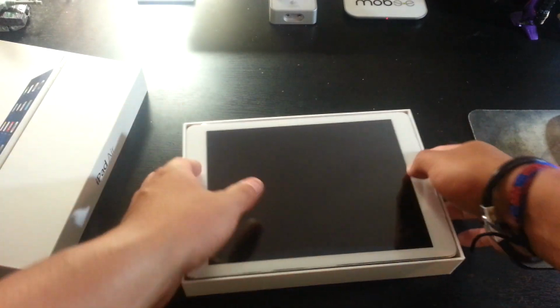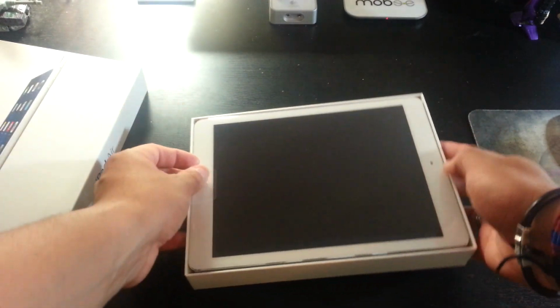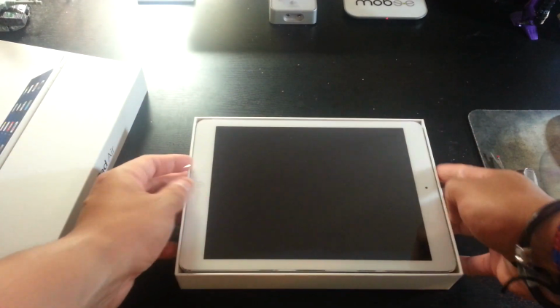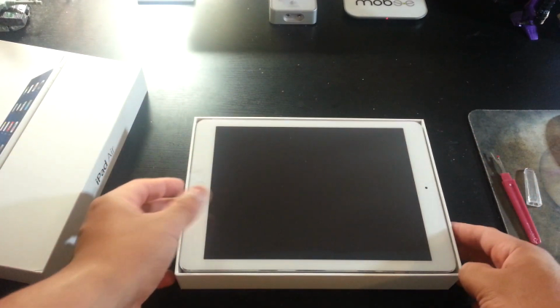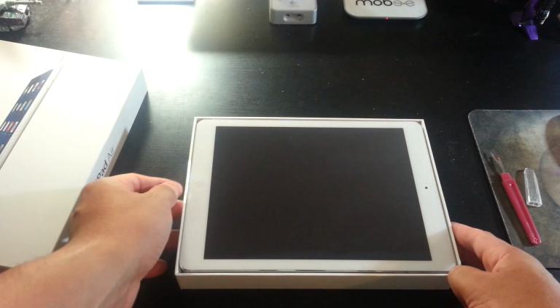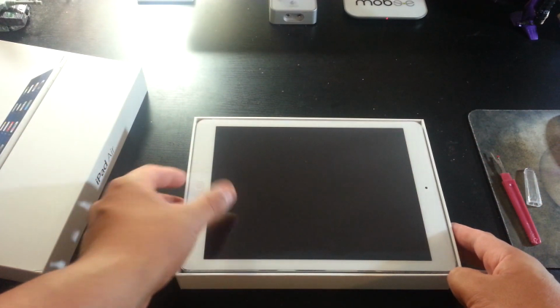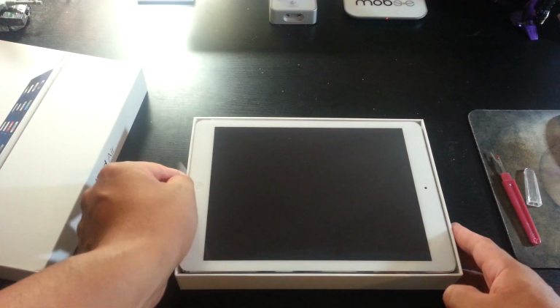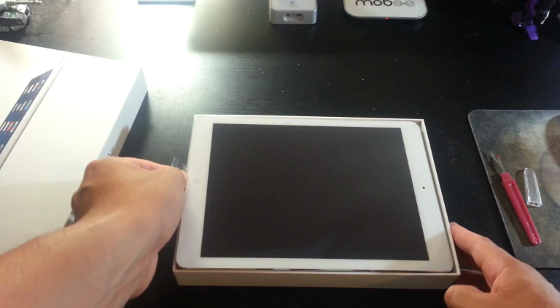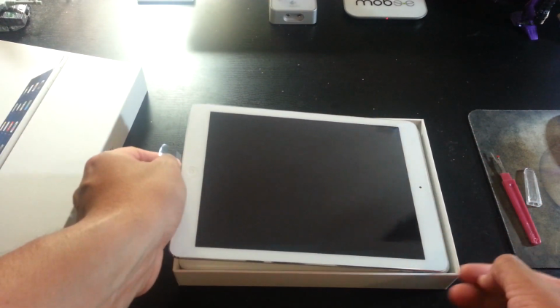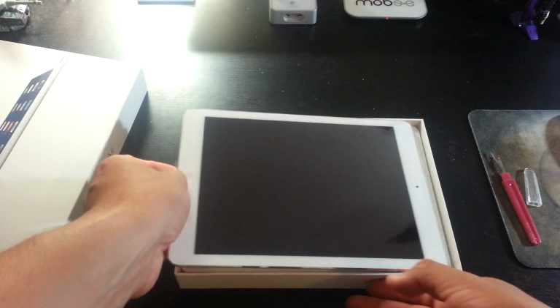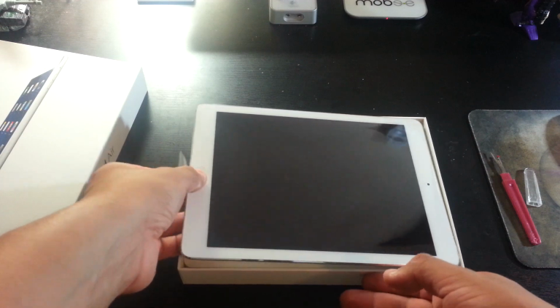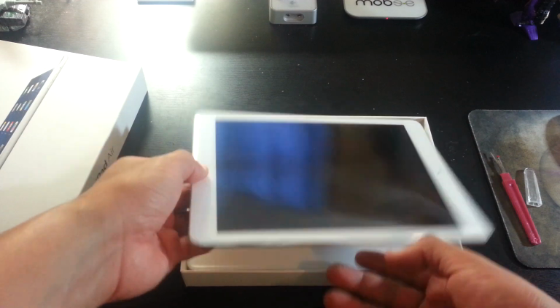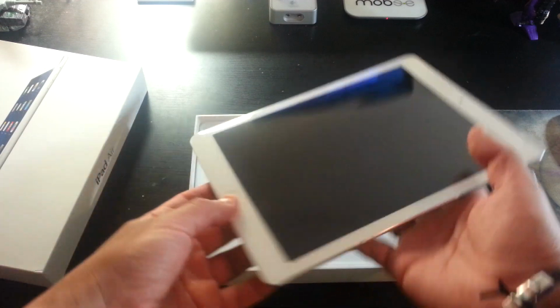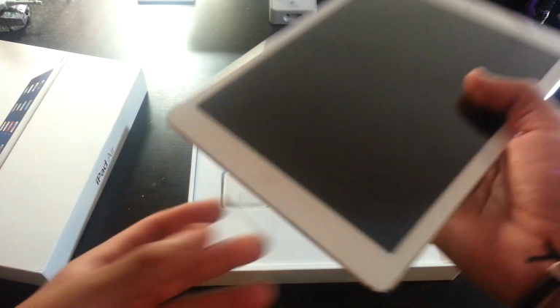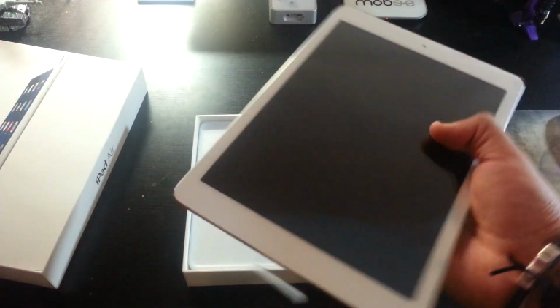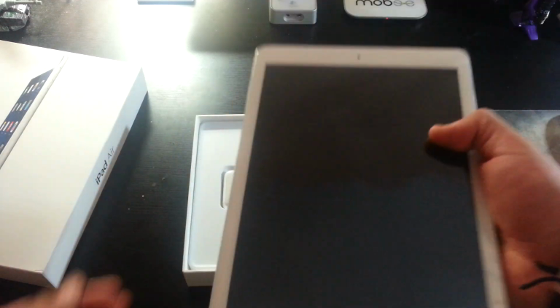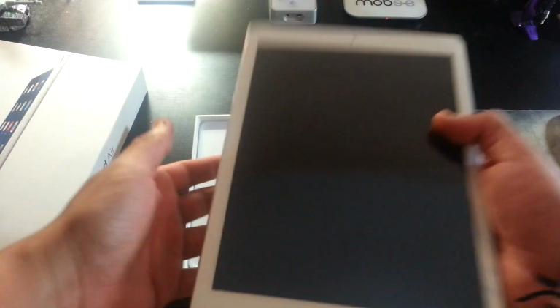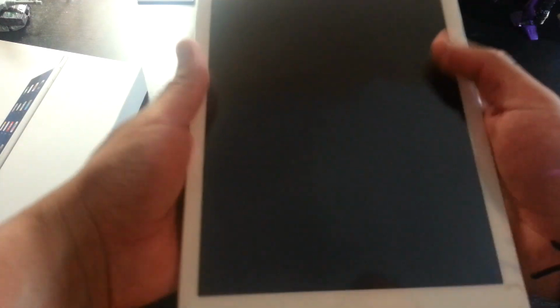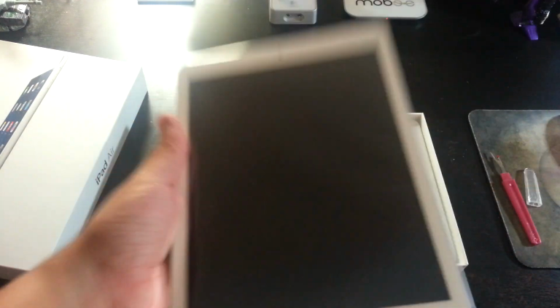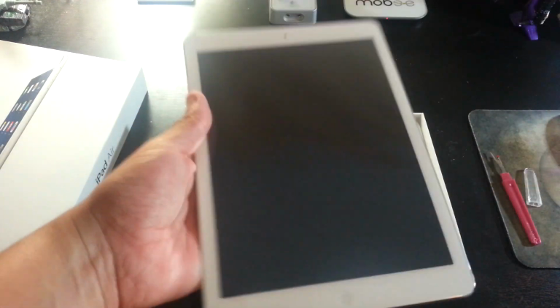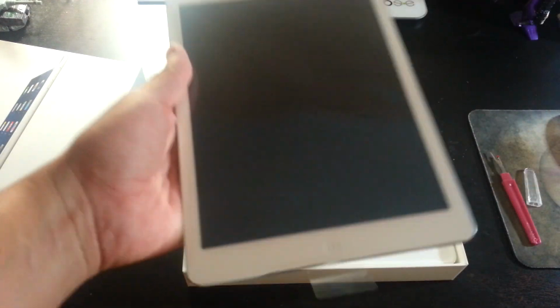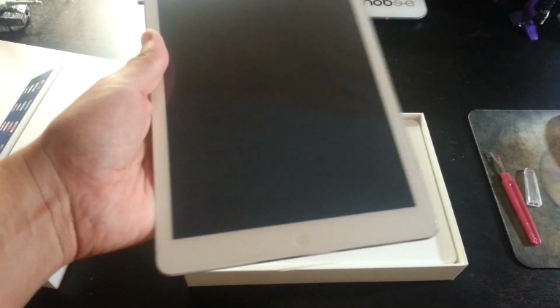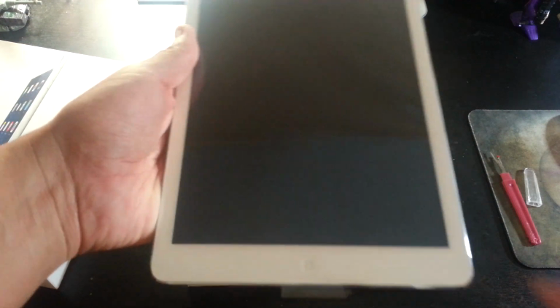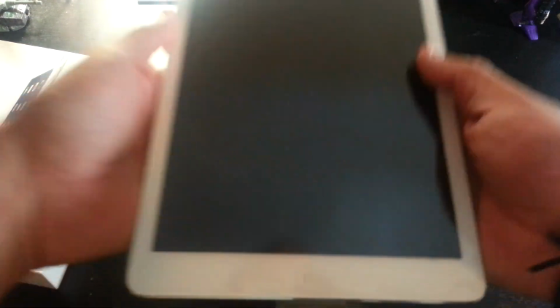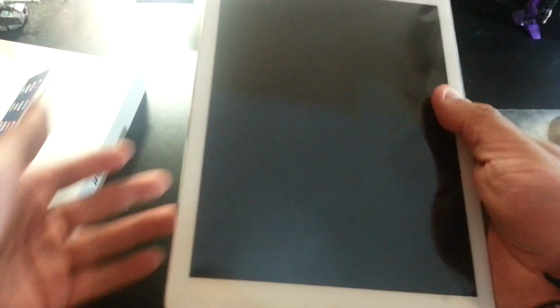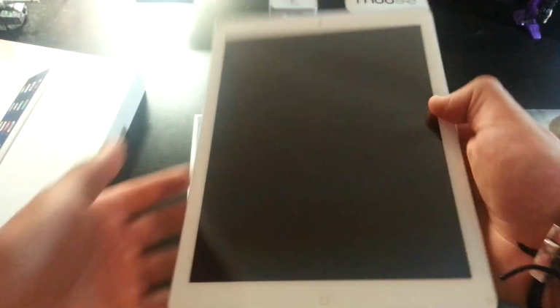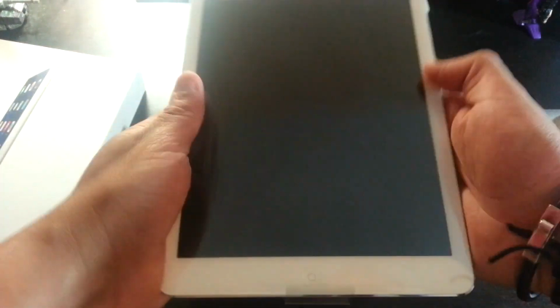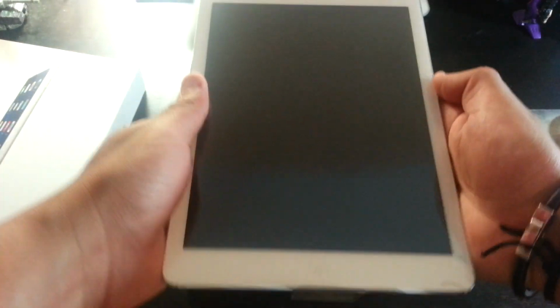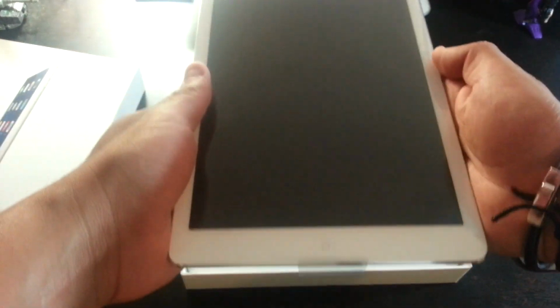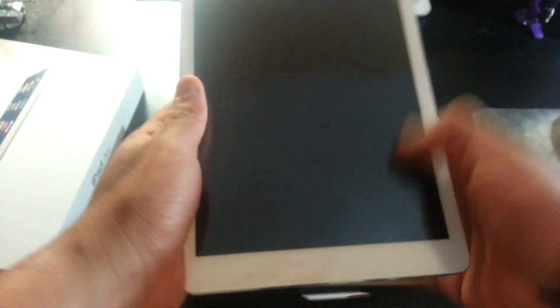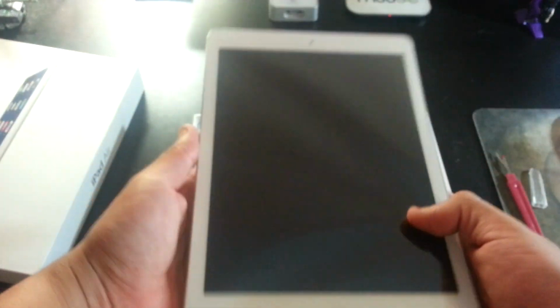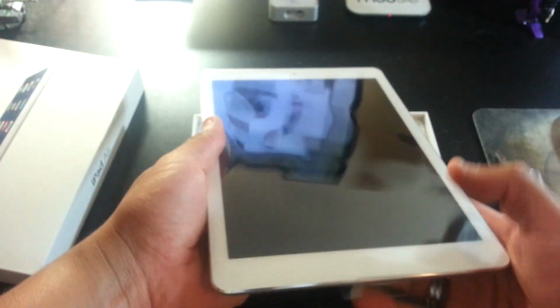Alright, so I'm curious to see what the weight difference is — if it's a big difference in weight. Oh yeah, wow. Very nice.